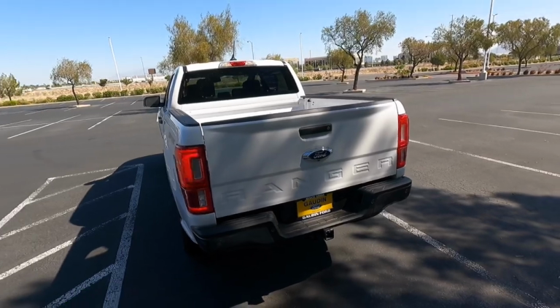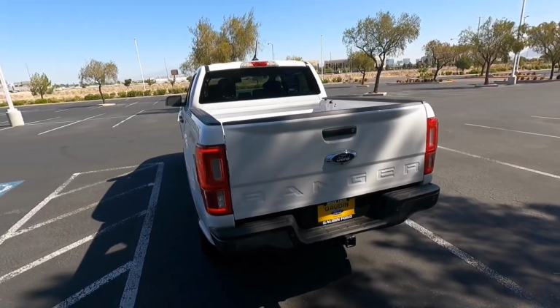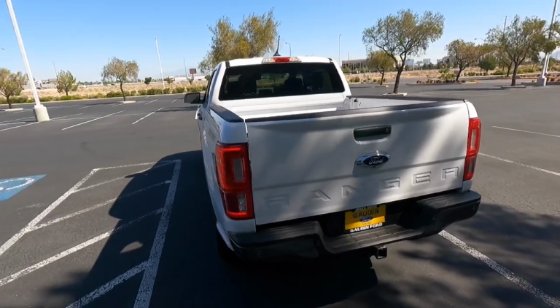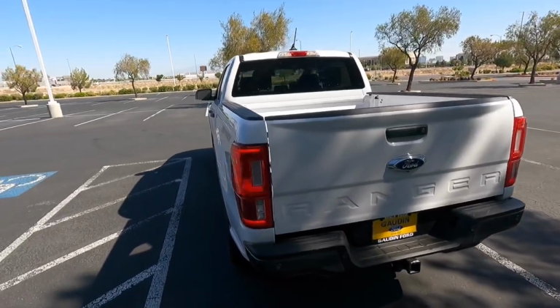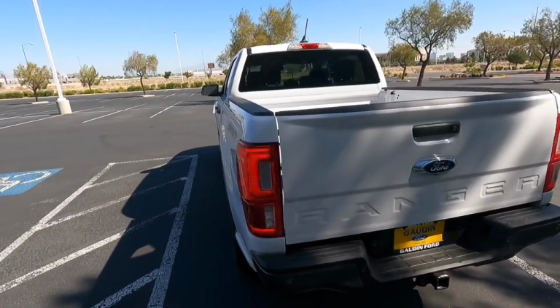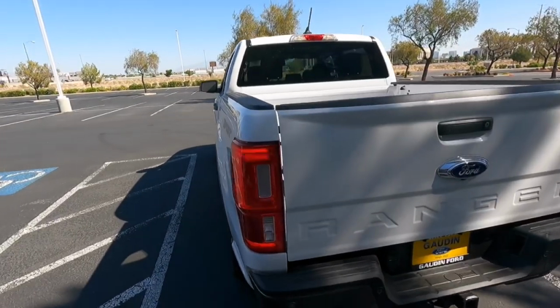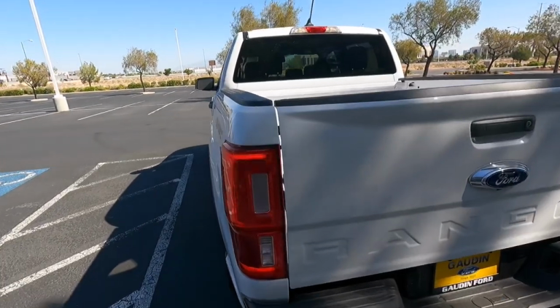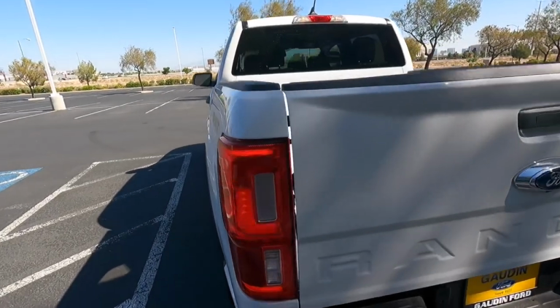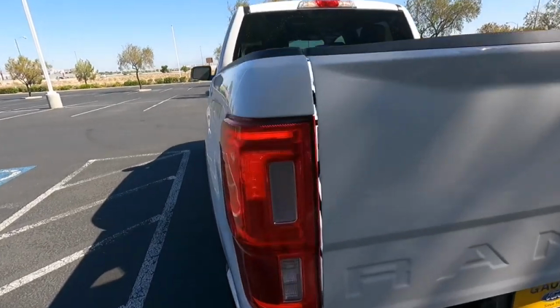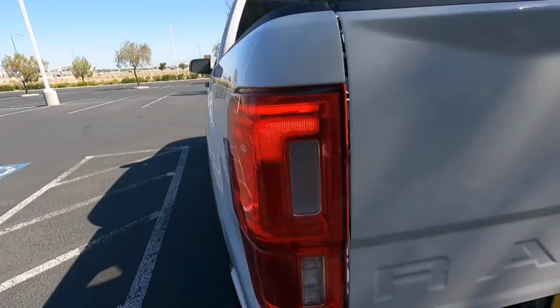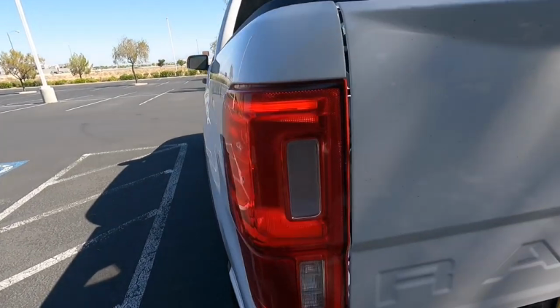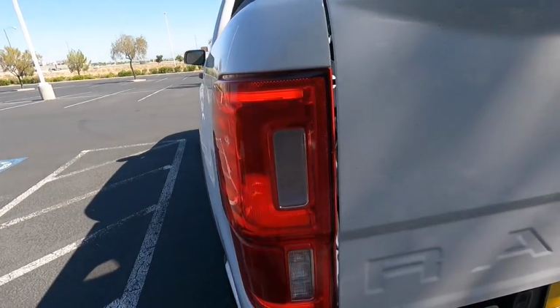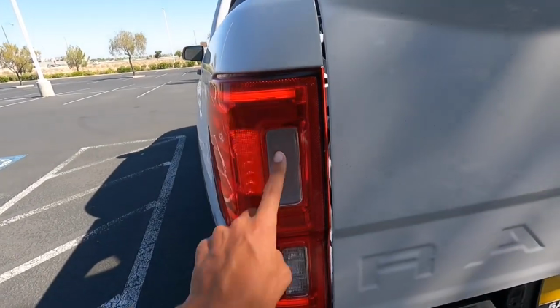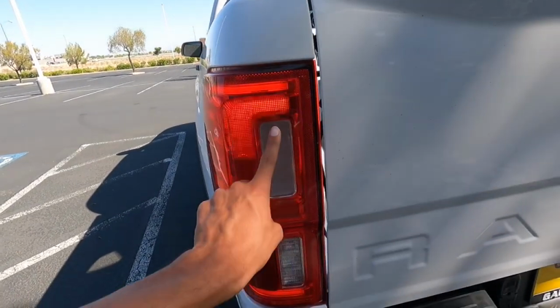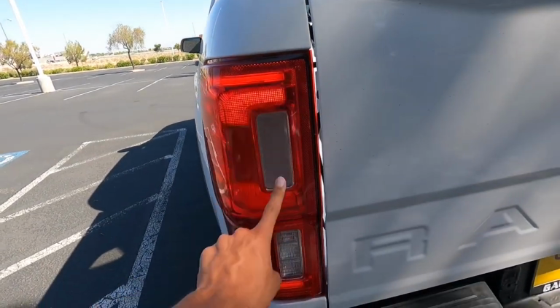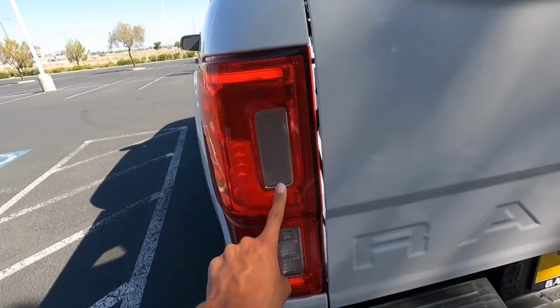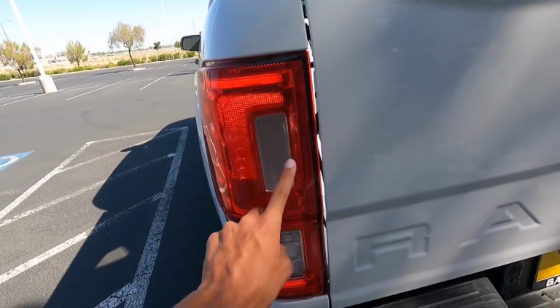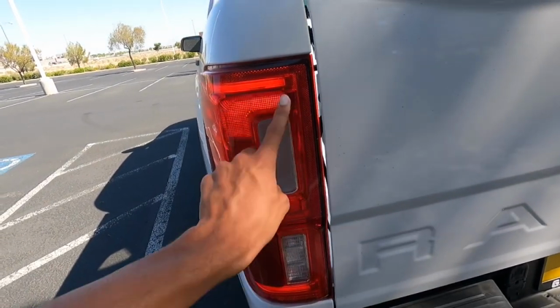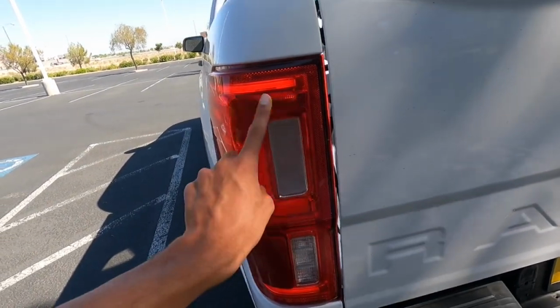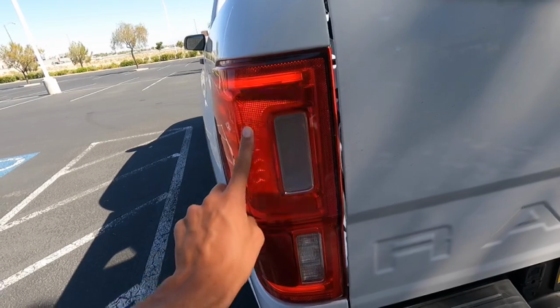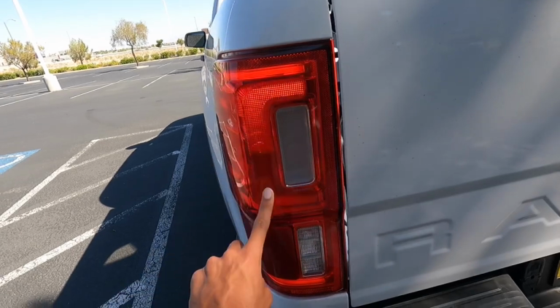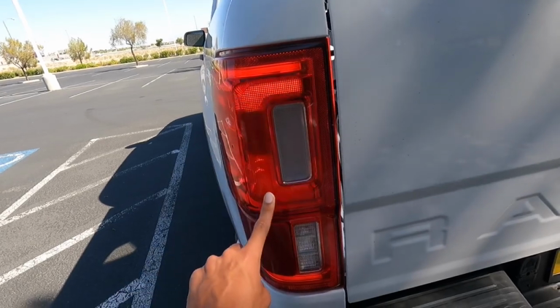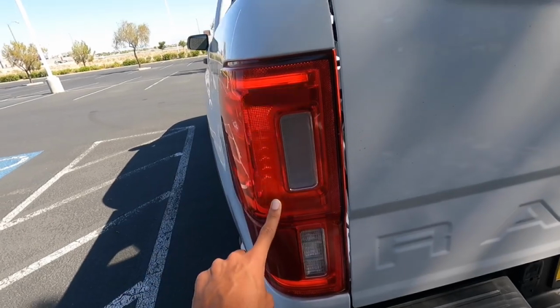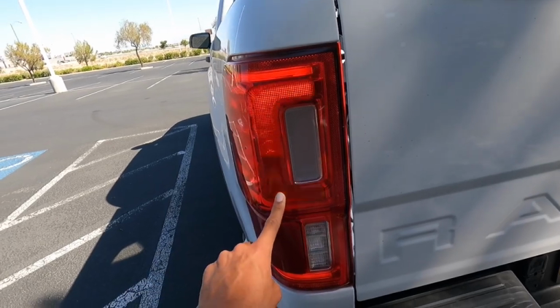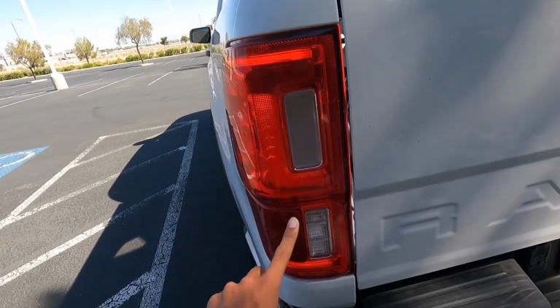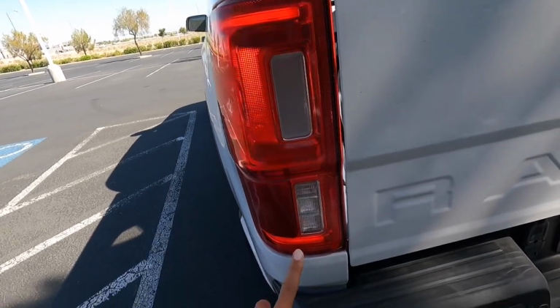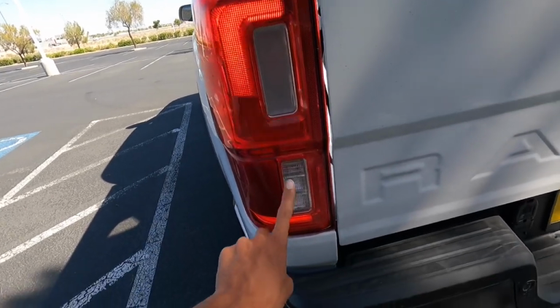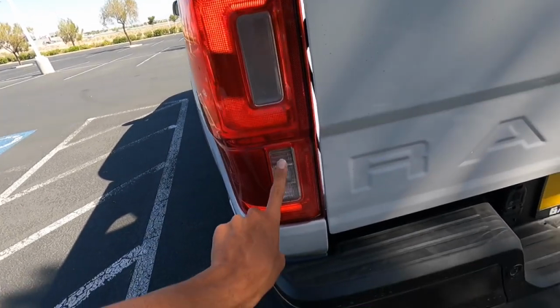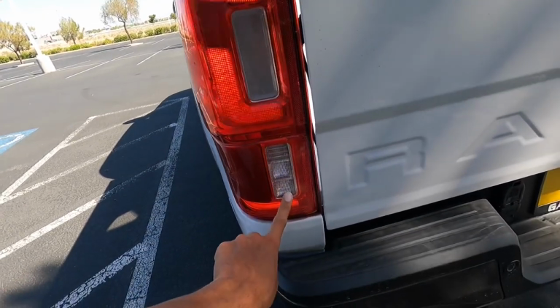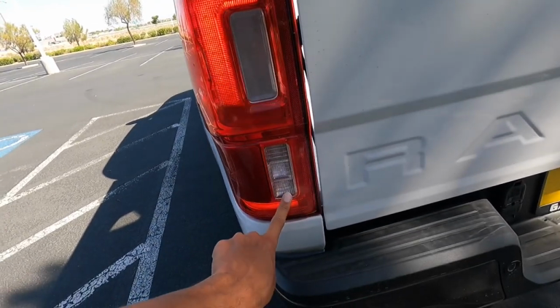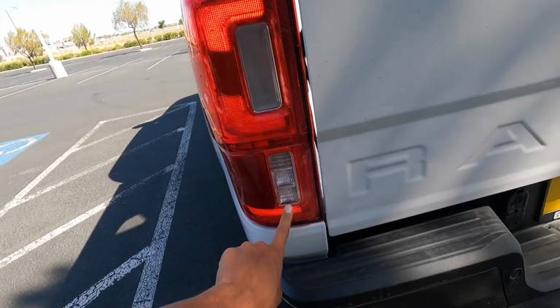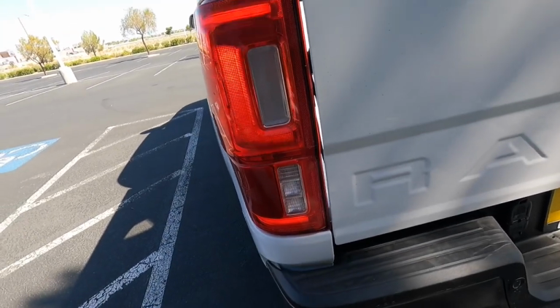Looking at the back, you do get all LEDs for the tail lights, which is cool. You have an LED turn signal, LED brake lights and tail lights, and also an LED reverse light as well.